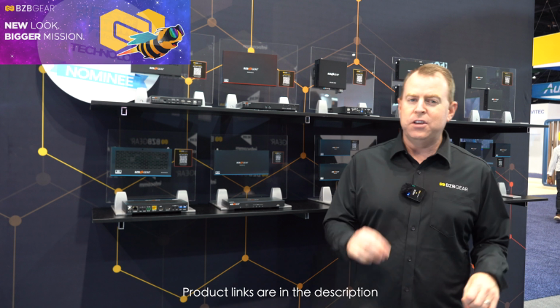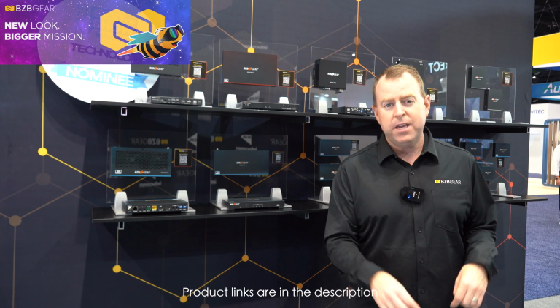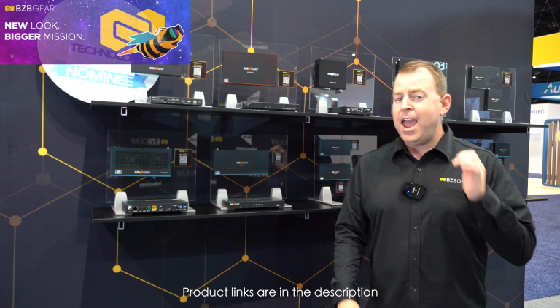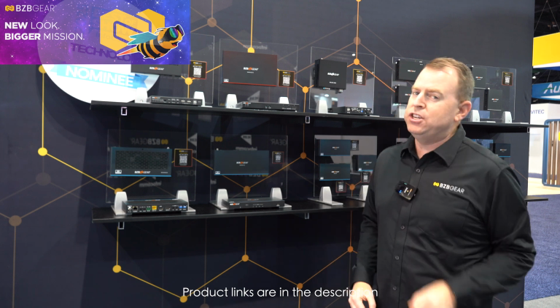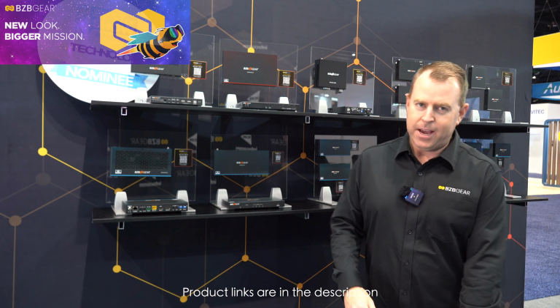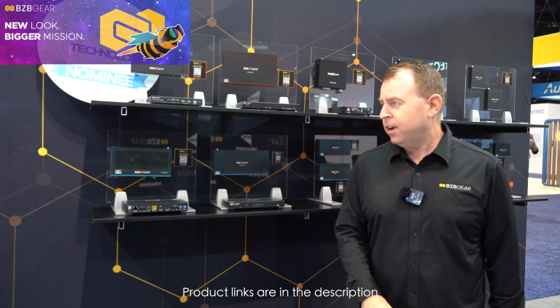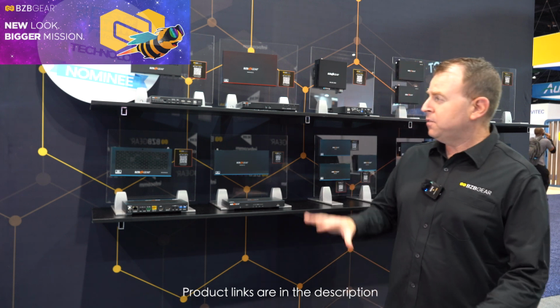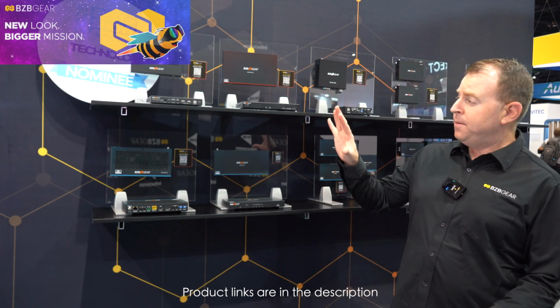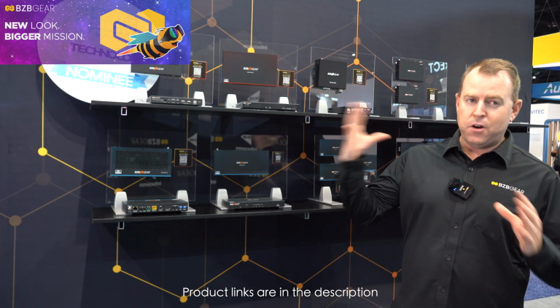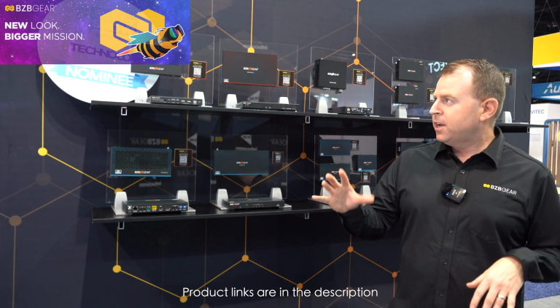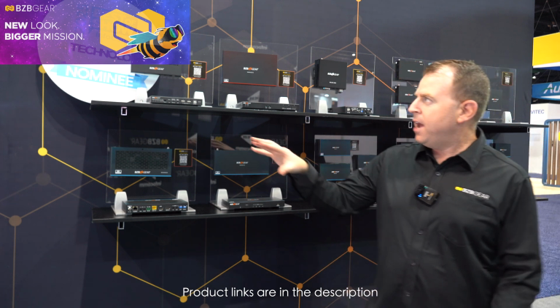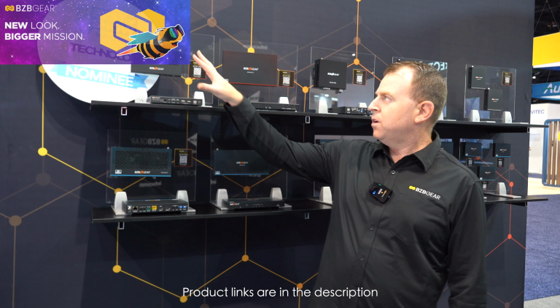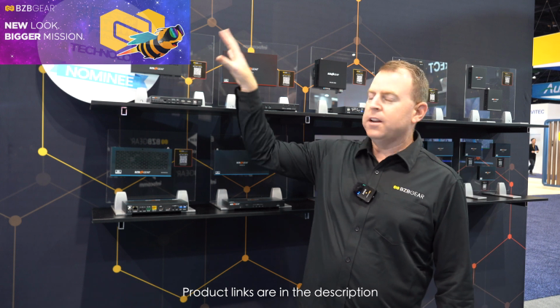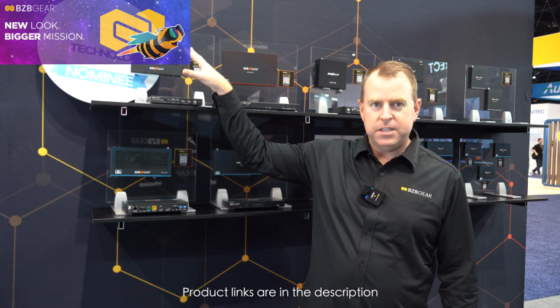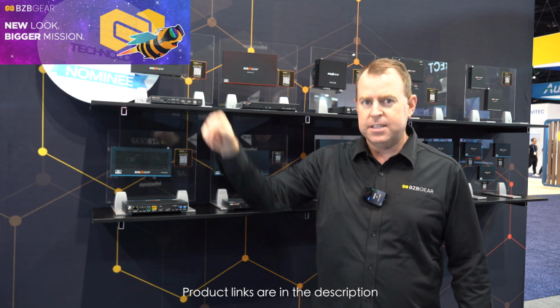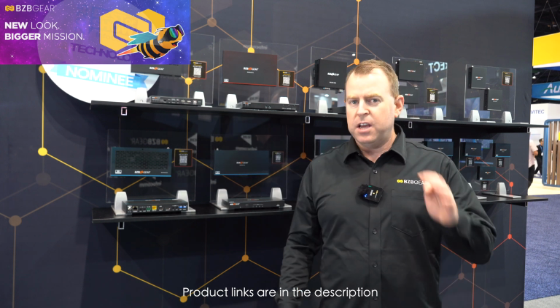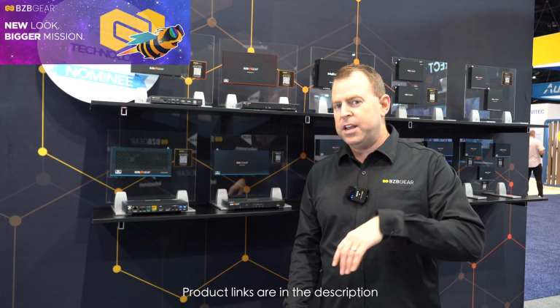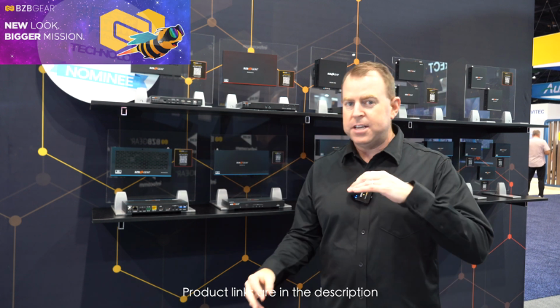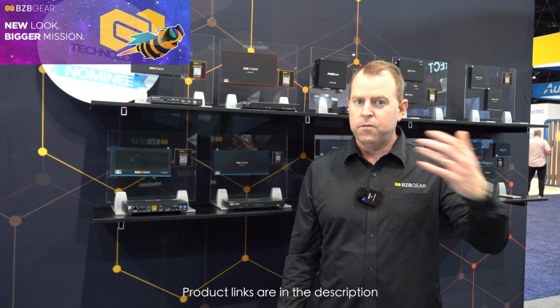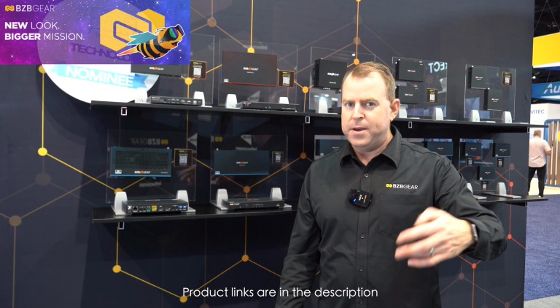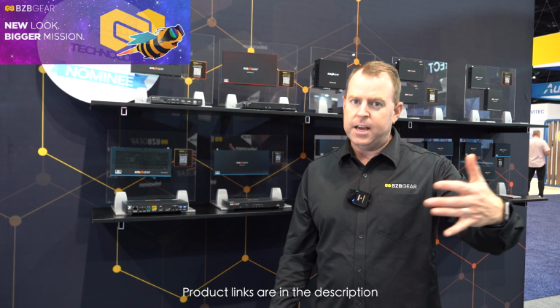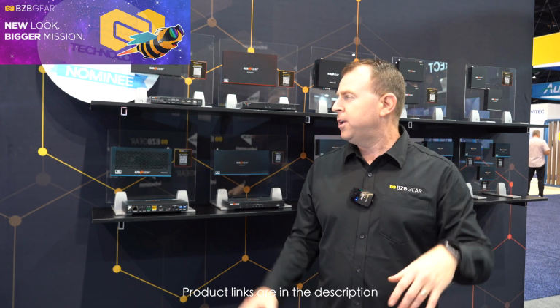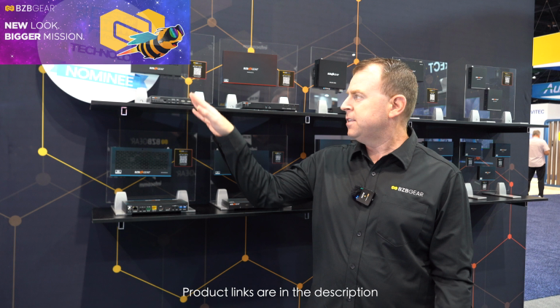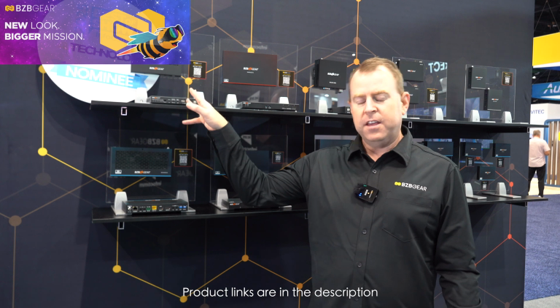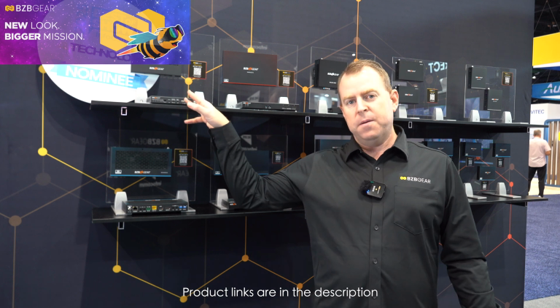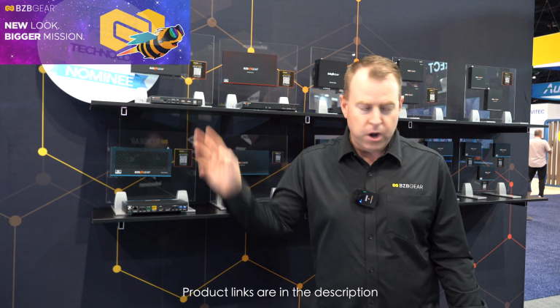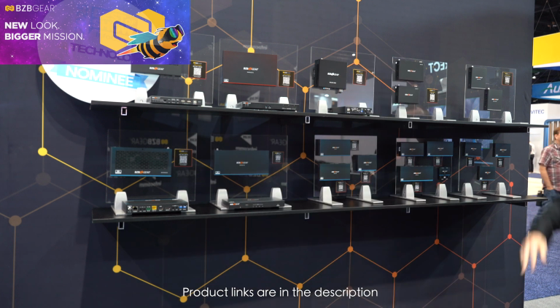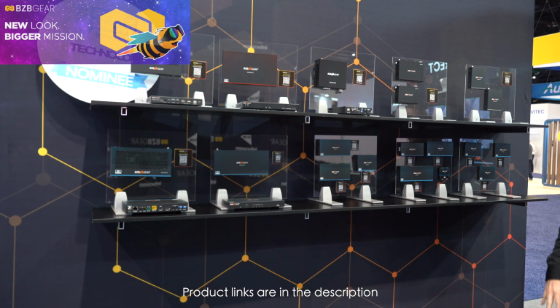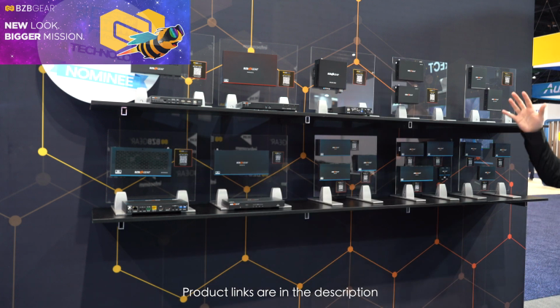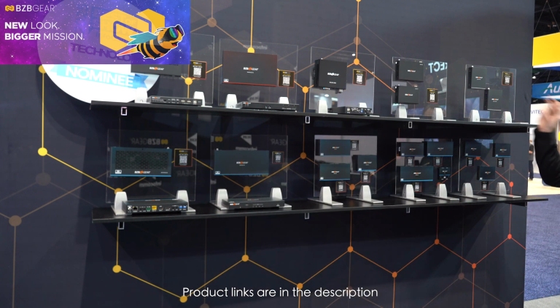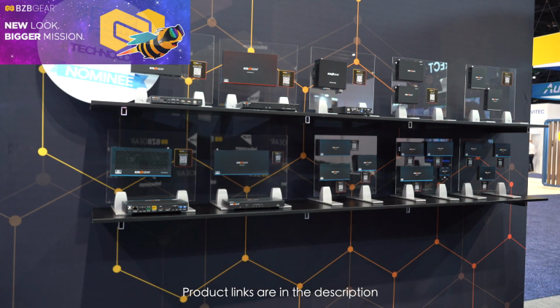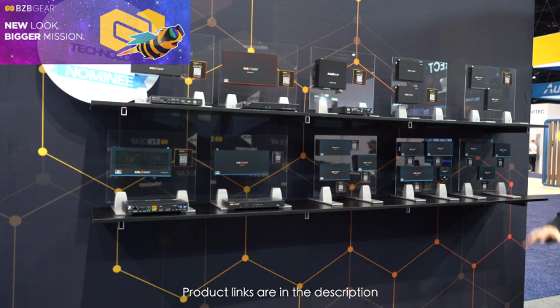It's the USB and HDMI extender. Because some of our other products — we have our 100C6, just an HDMI extender over HDBaseT CAT6 but only with KVM 2.0. We also have our USB 3.0 extender.